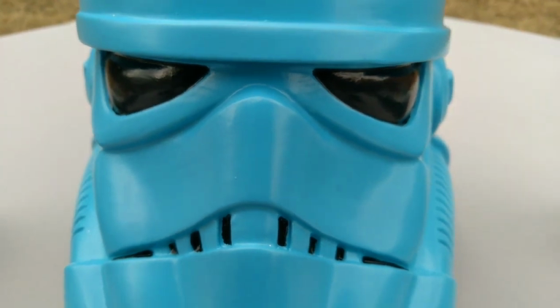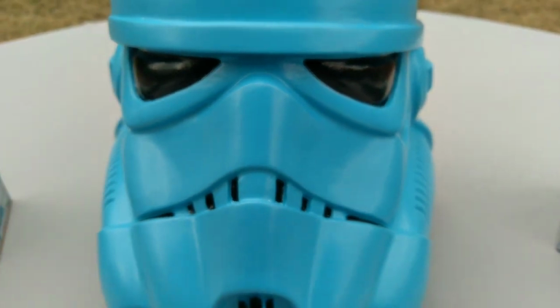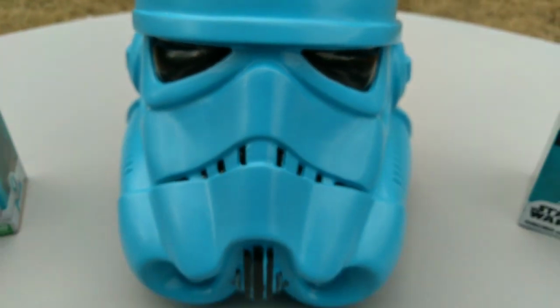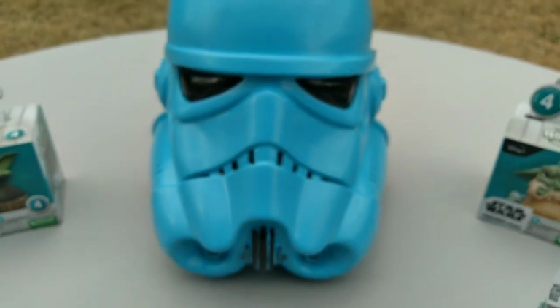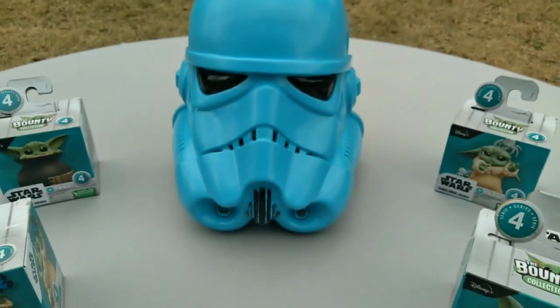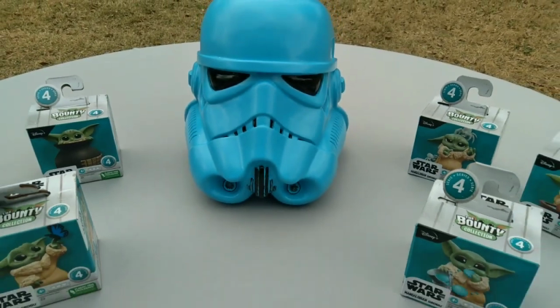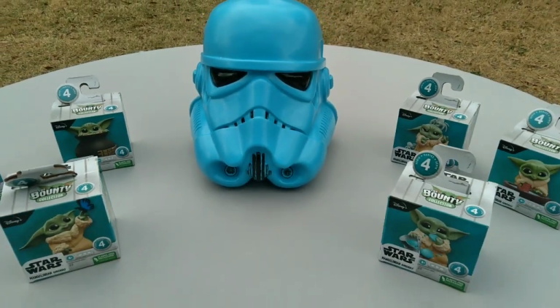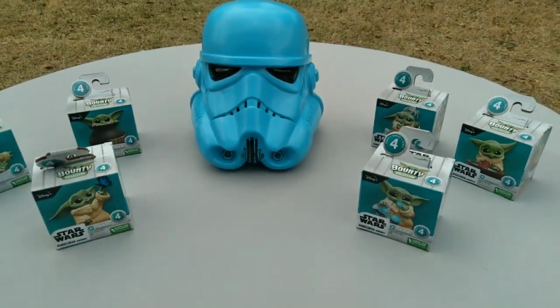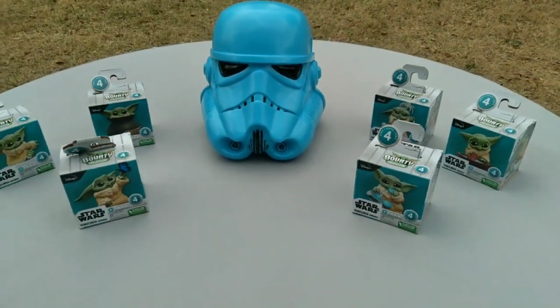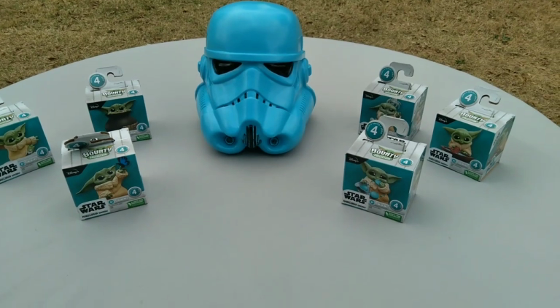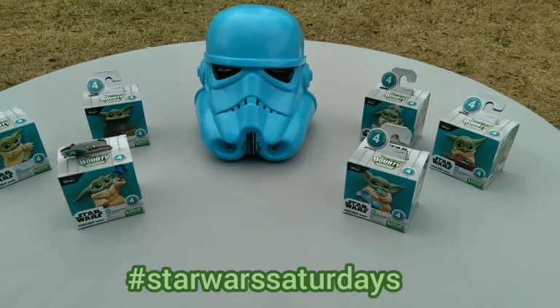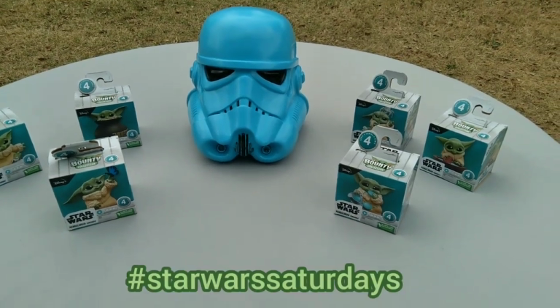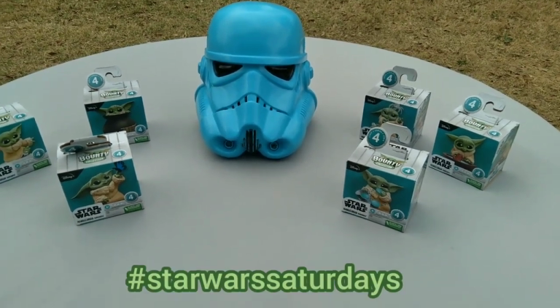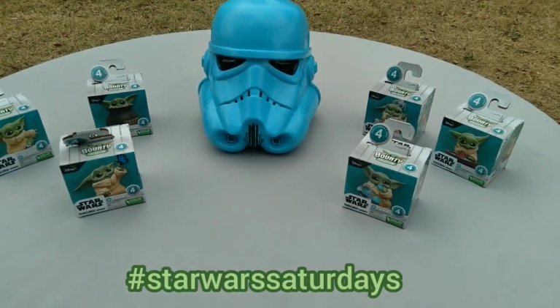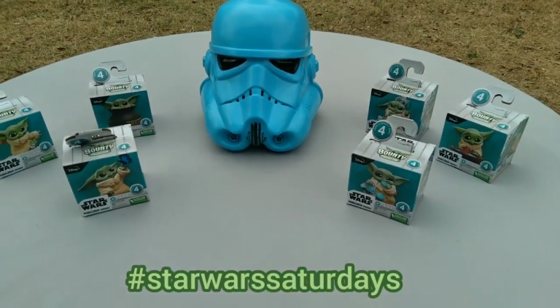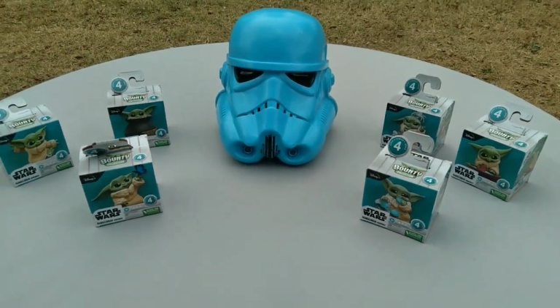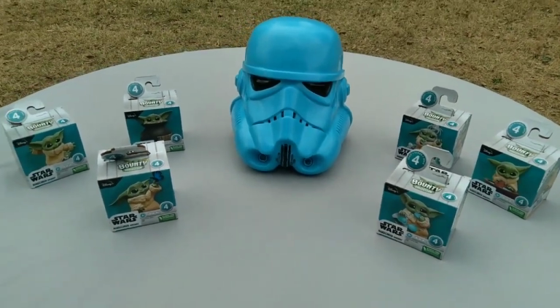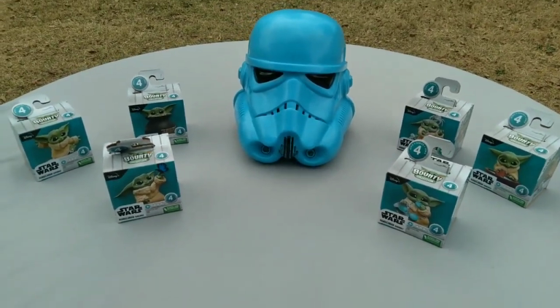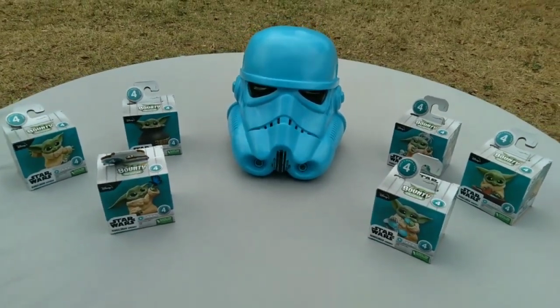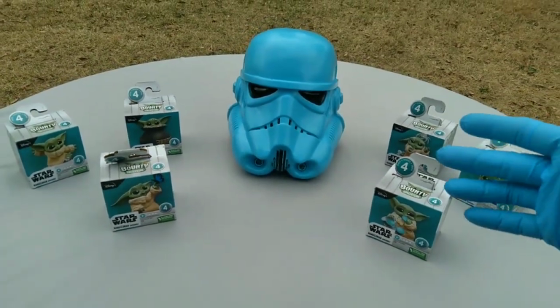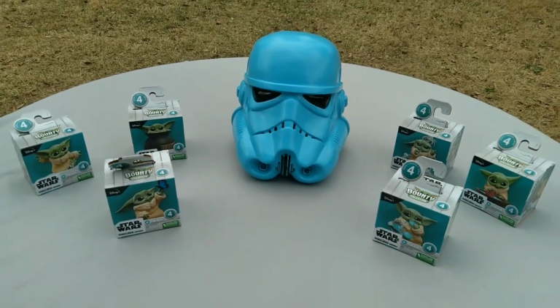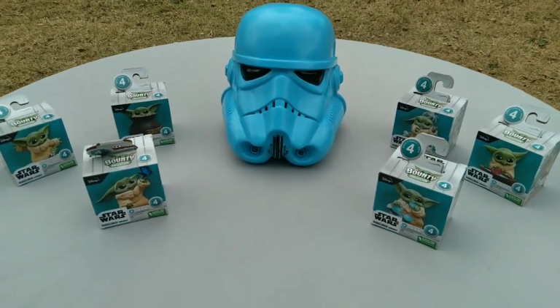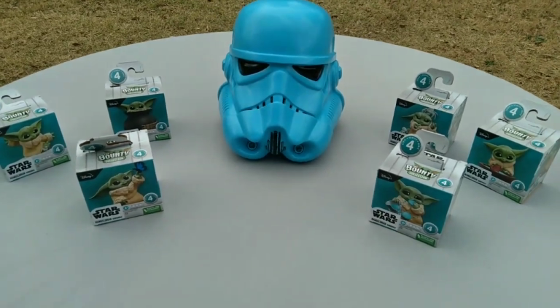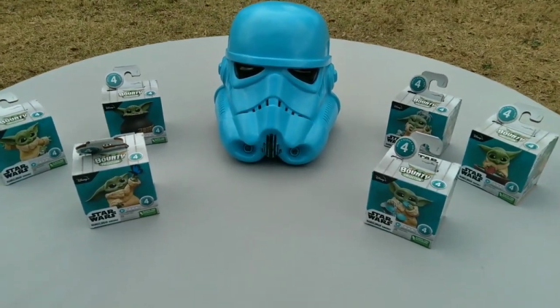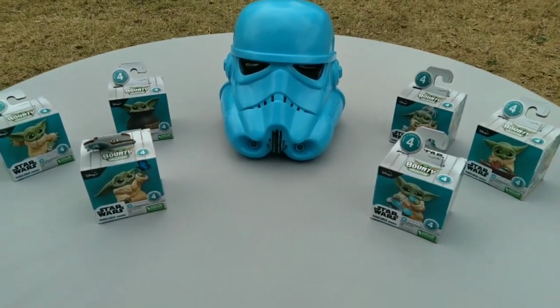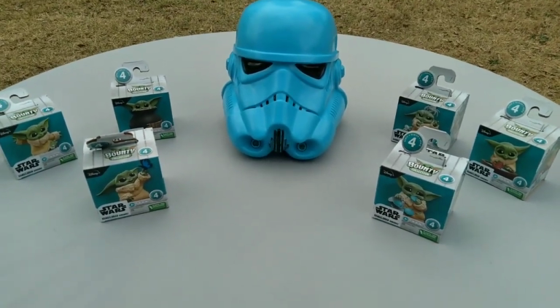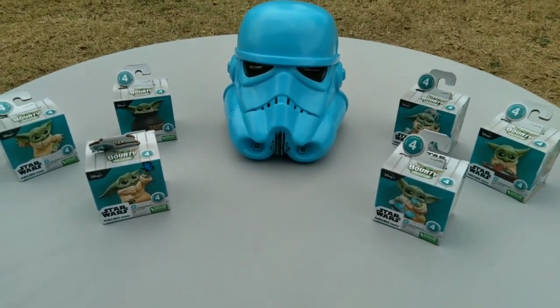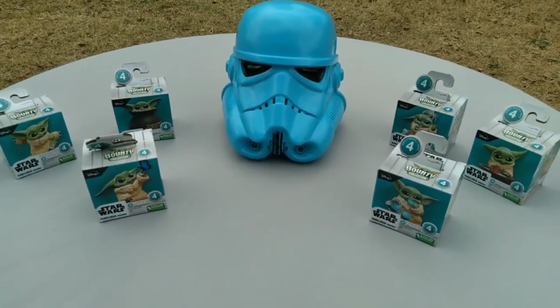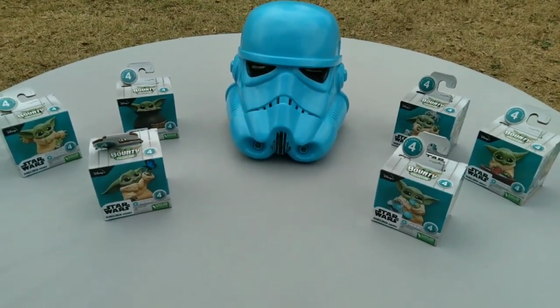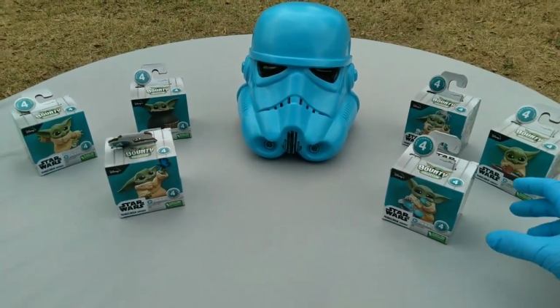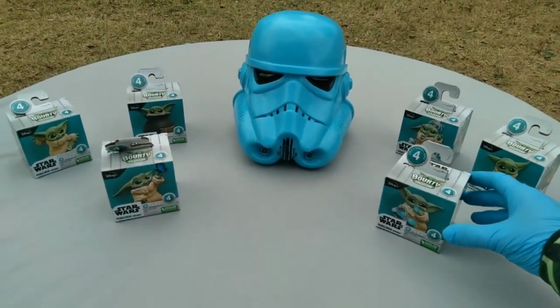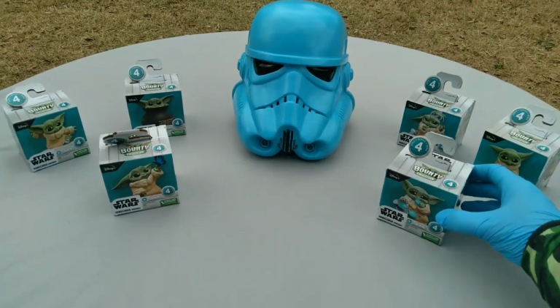What's up my Grogu gang? Tween Sanity here with the Star Wars Saturday. It's March 2022 and Hasbro has just dropped another series of the Bounty Collection — the Bounty Collection featuring Mr. Grogu.